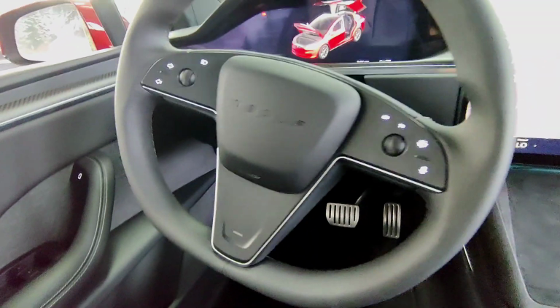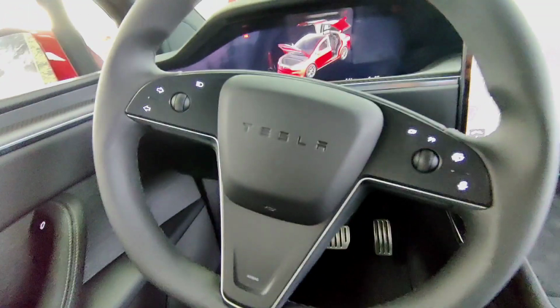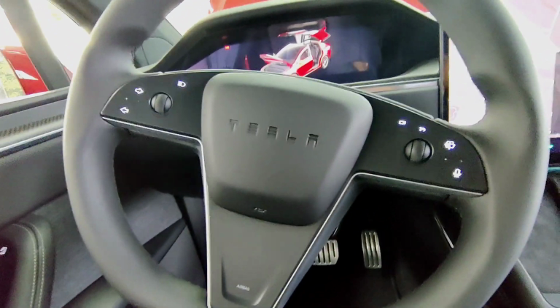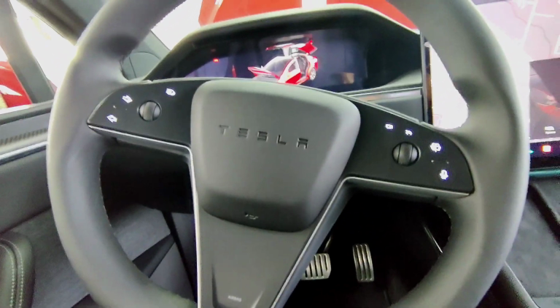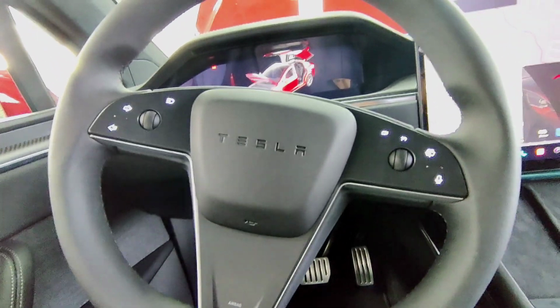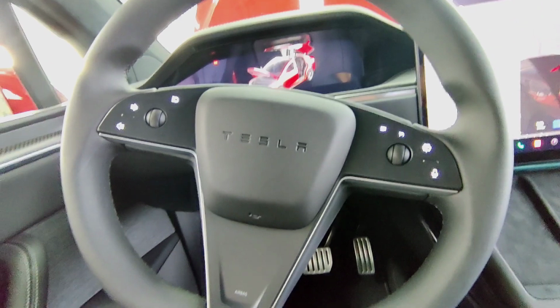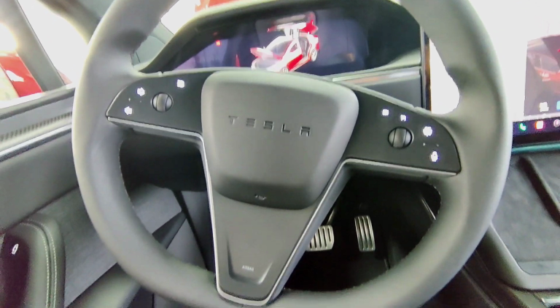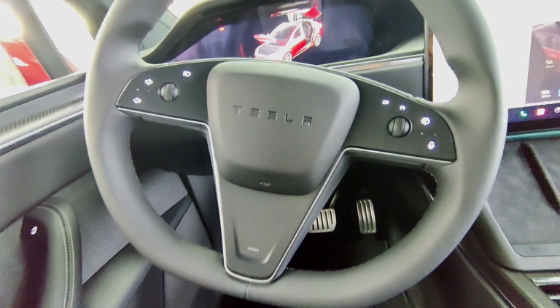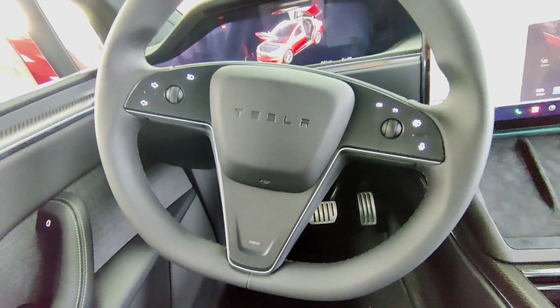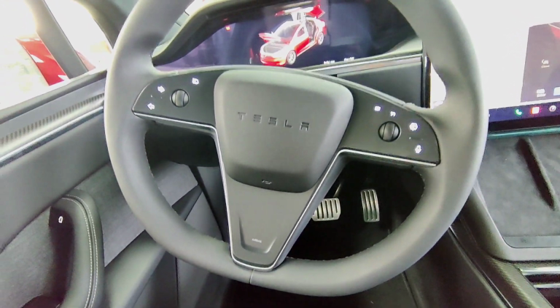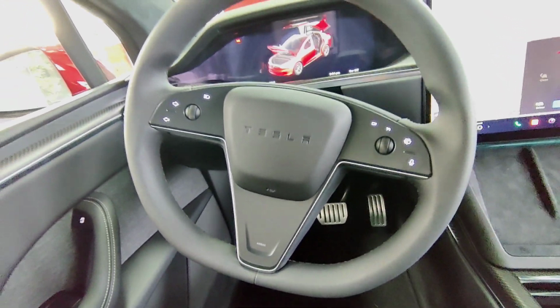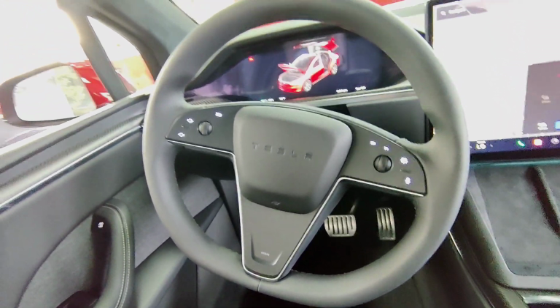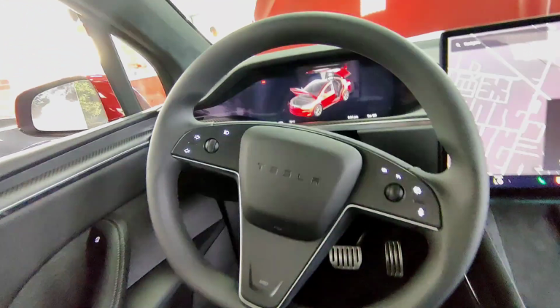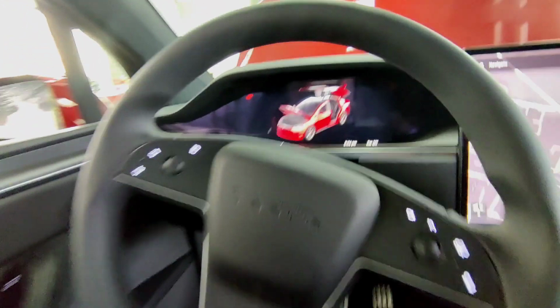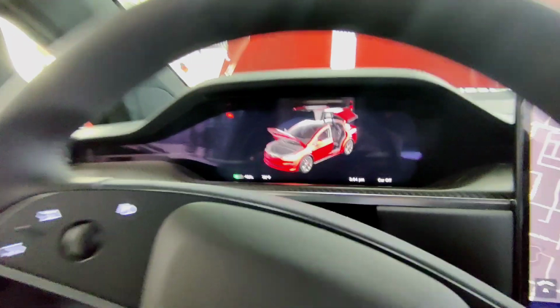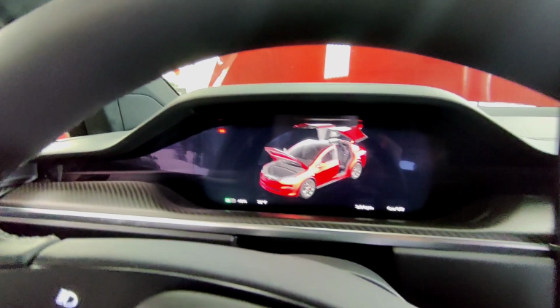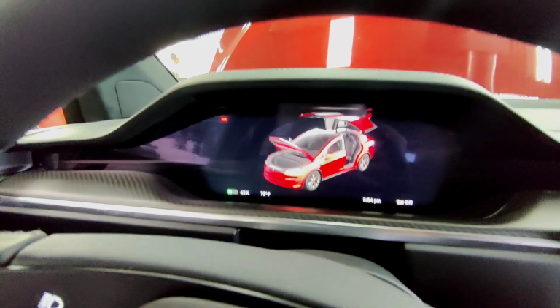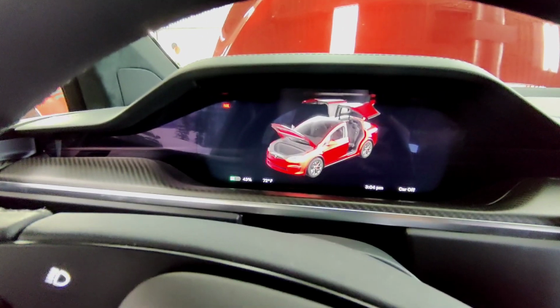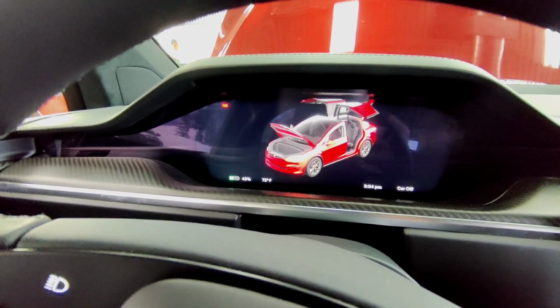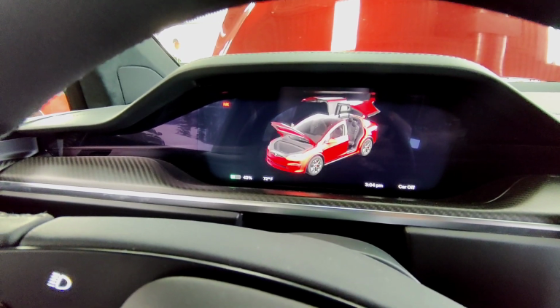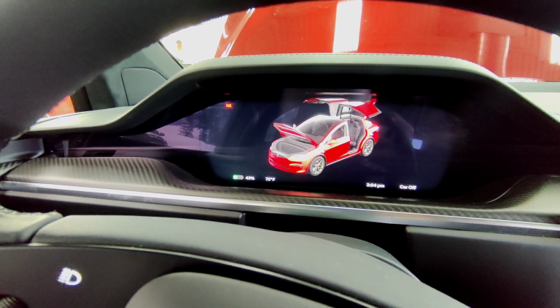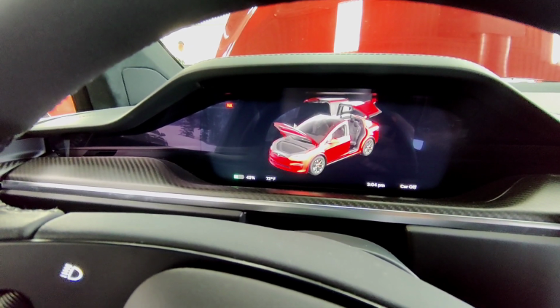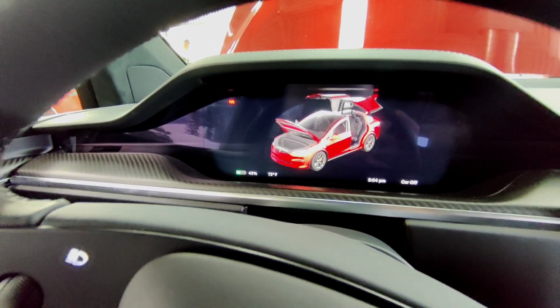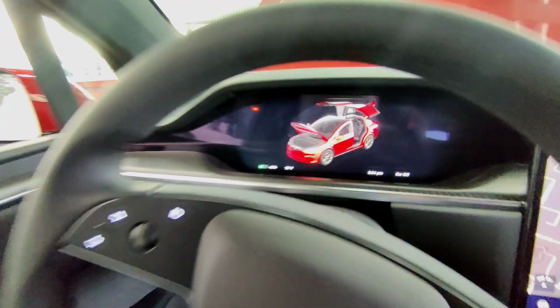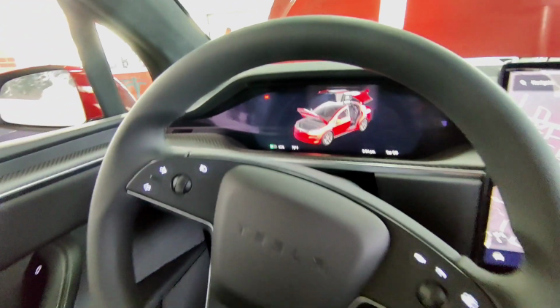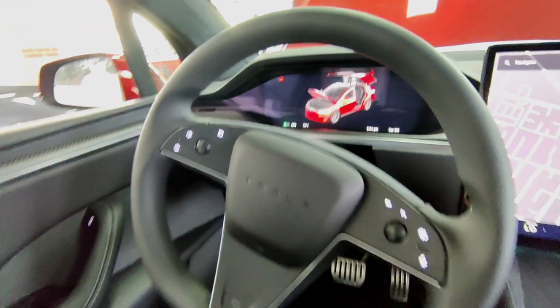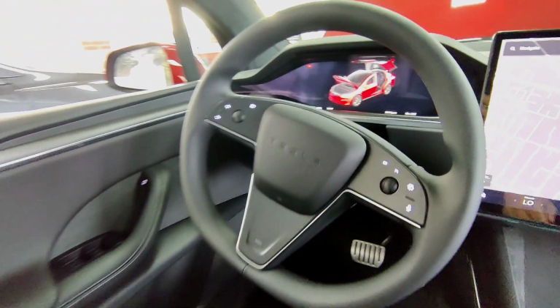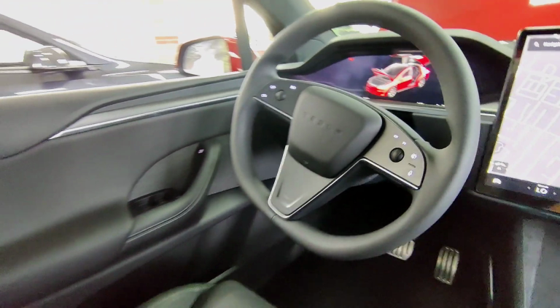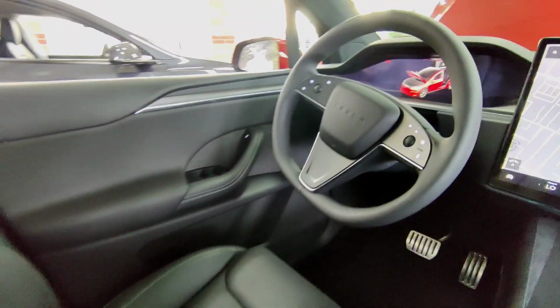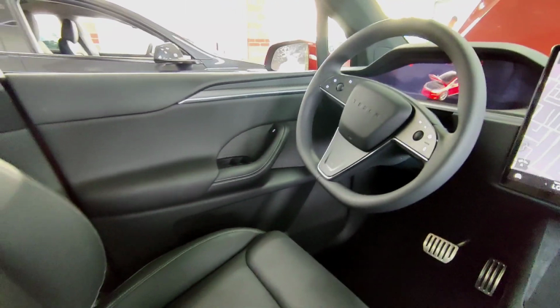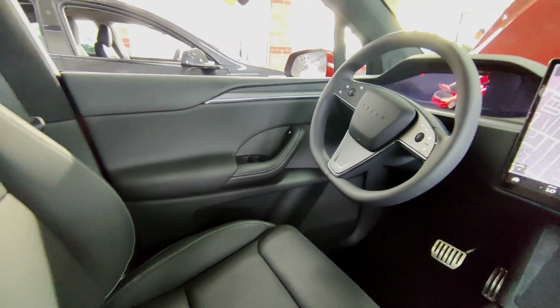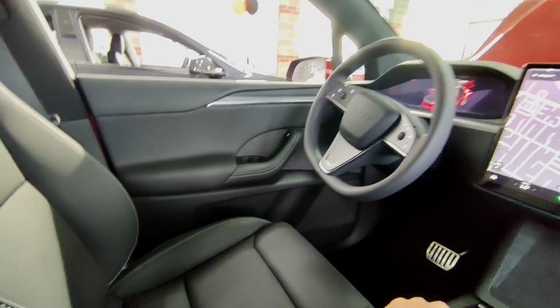At the heart of the driving experience lies a choice — a choice that reflects both tradition and innovation. With the Tesla Model X Plaid, you have the option to select either the classic steering wheel or the groundbreaking yoke steering.